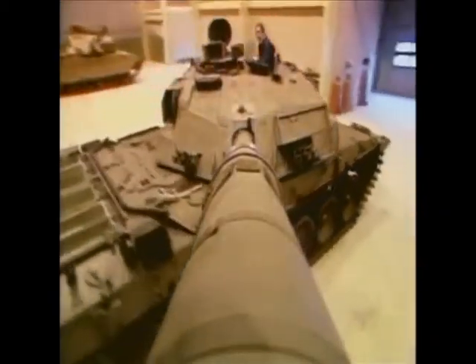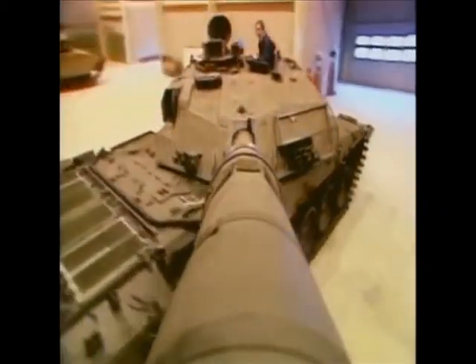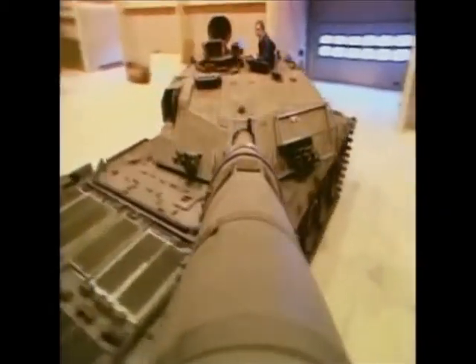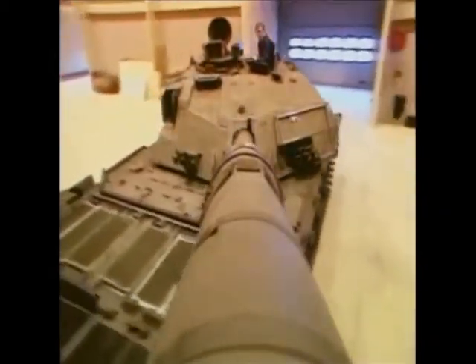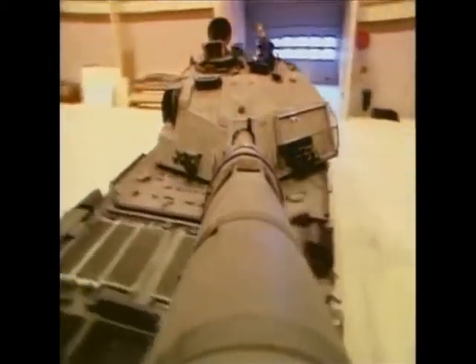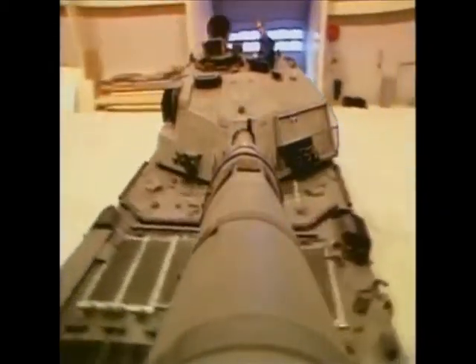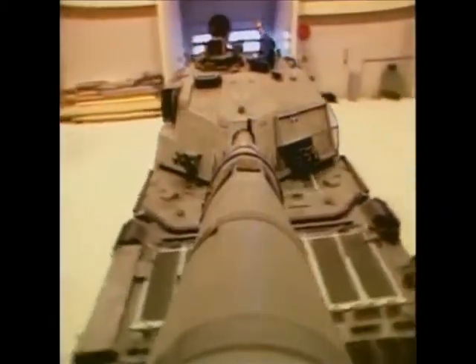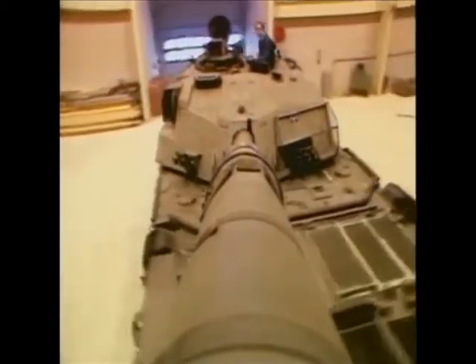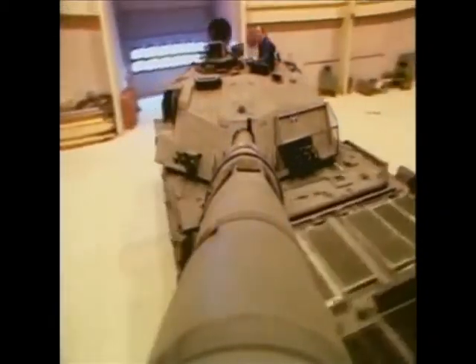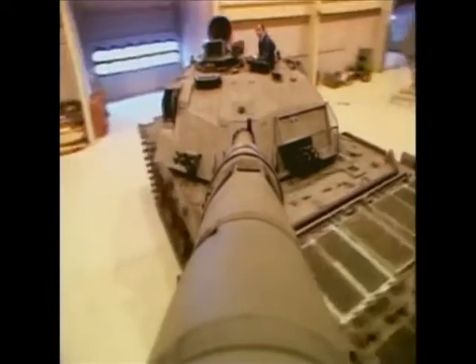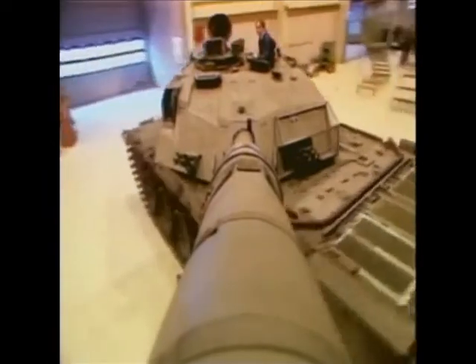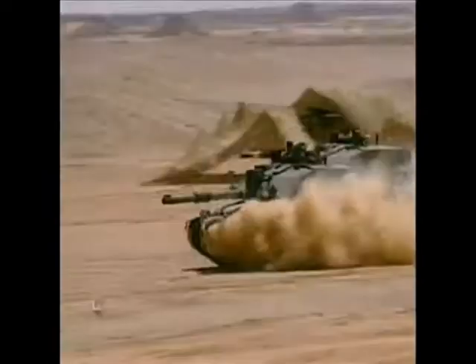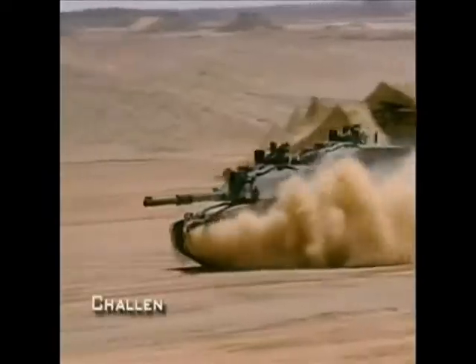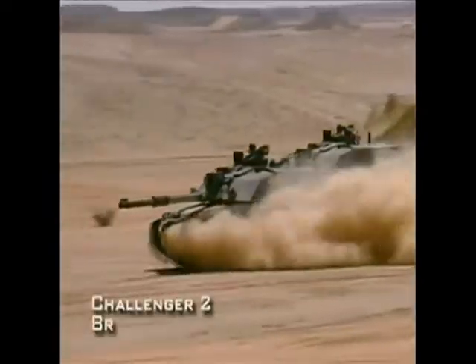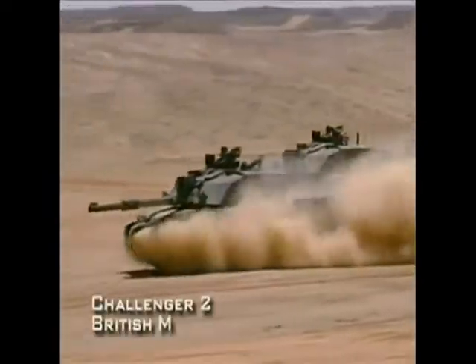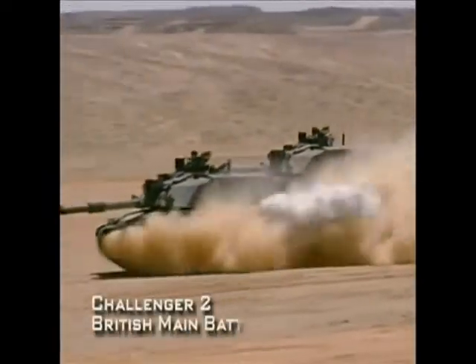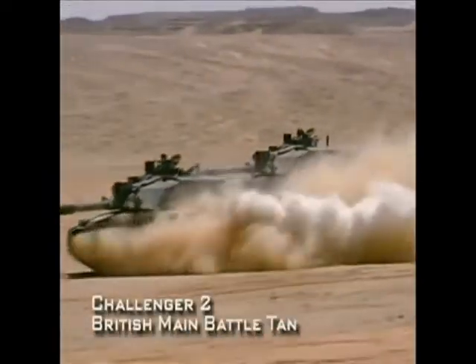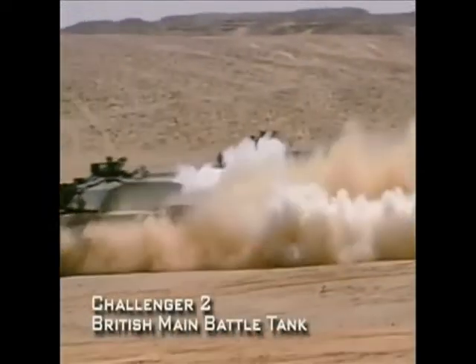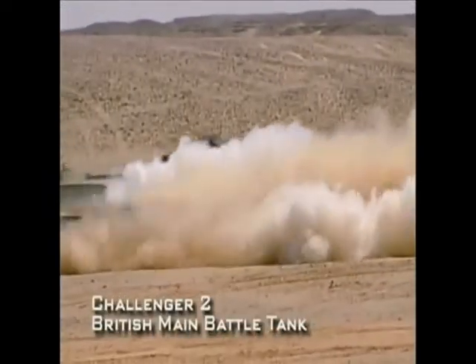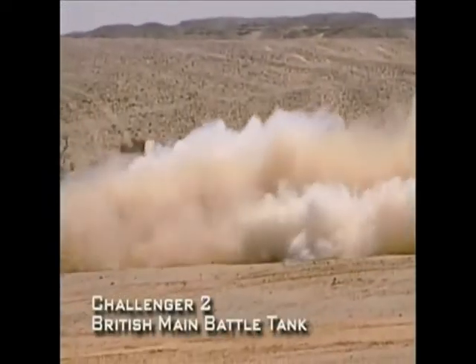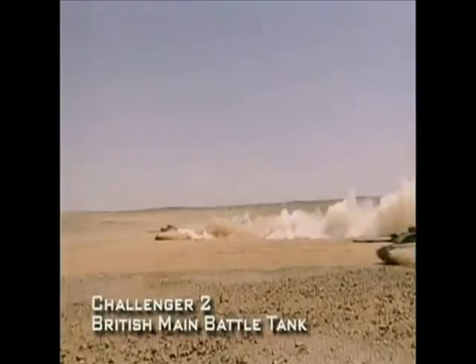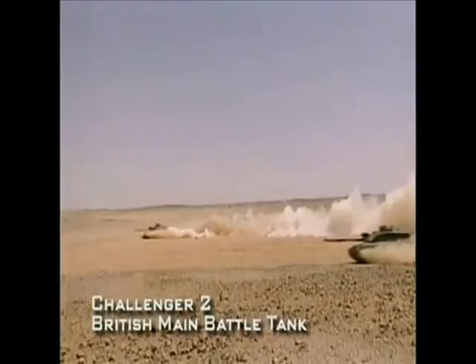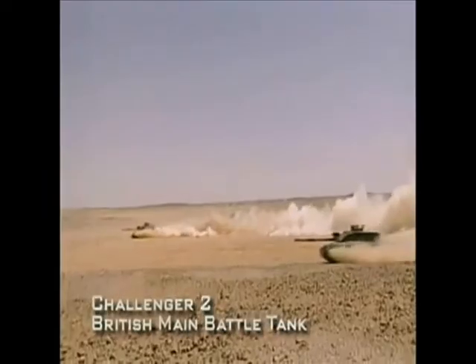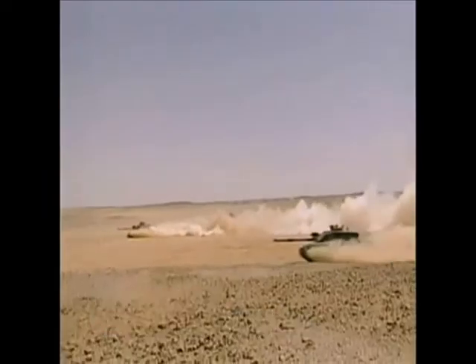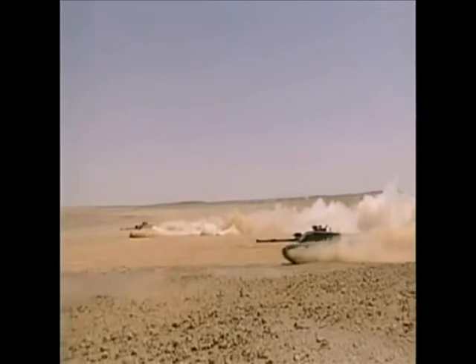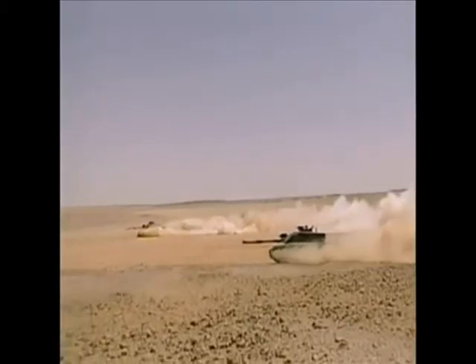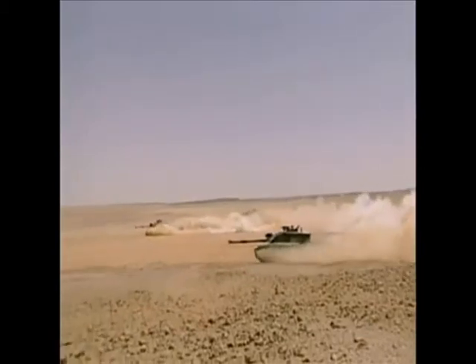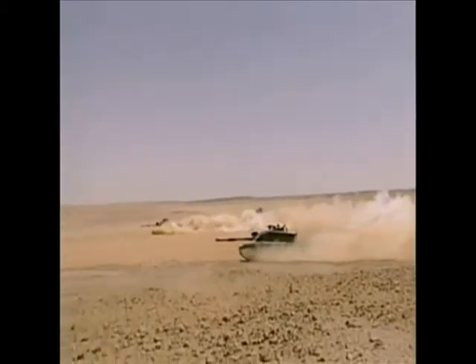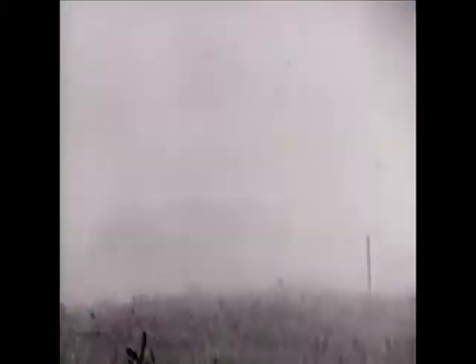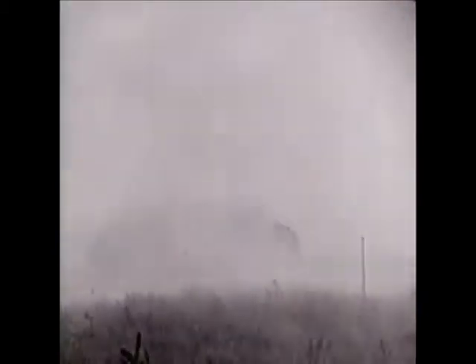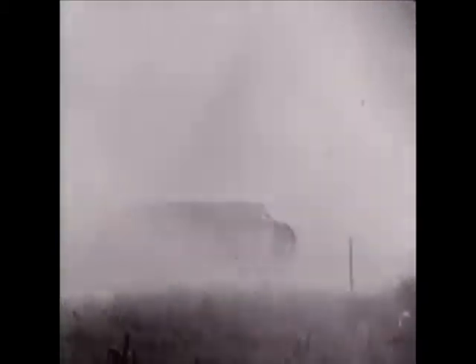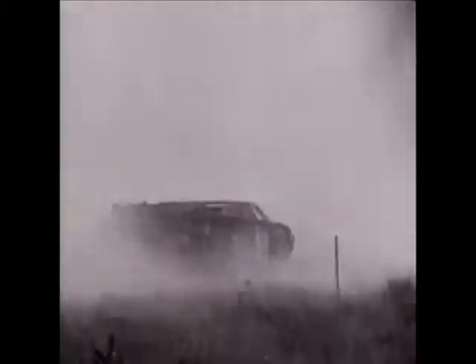From Britain, the Challenger 2 — a highly reliable and extremely capable heavy tank. The Challenger 2 is the latest main battle tank produced by the pioneers of tank design.